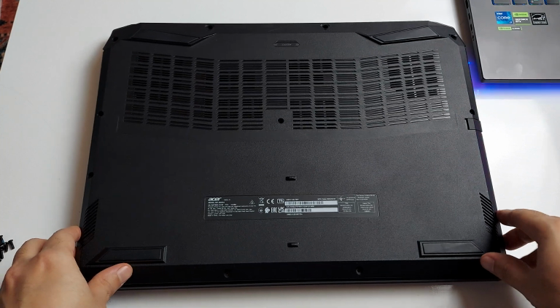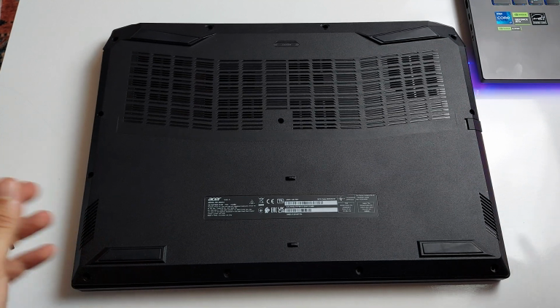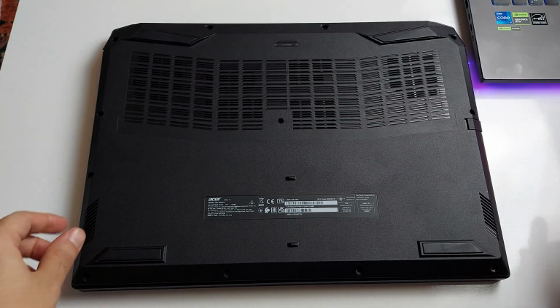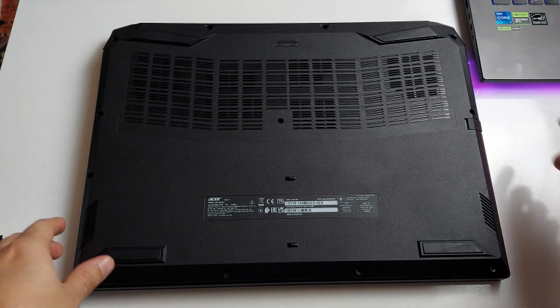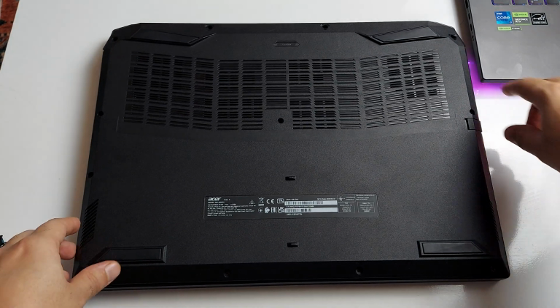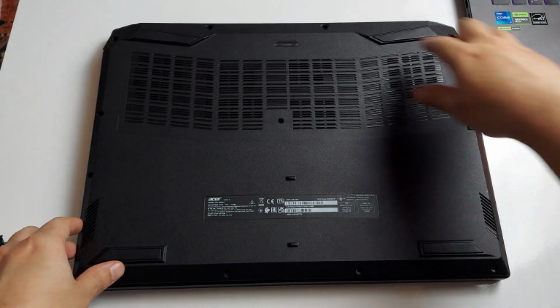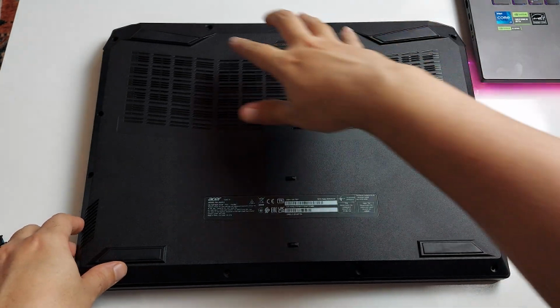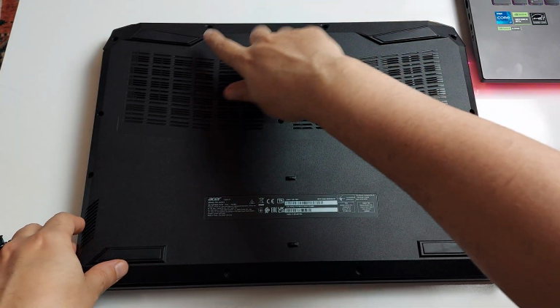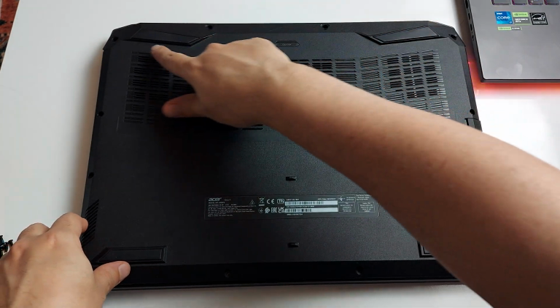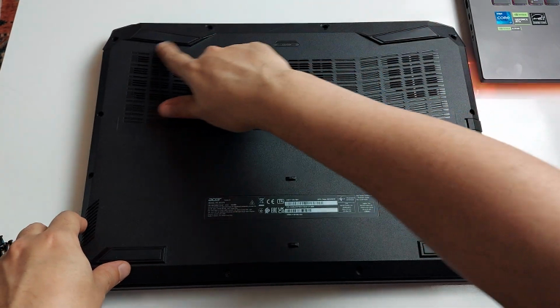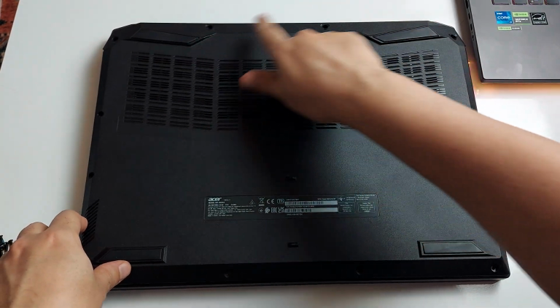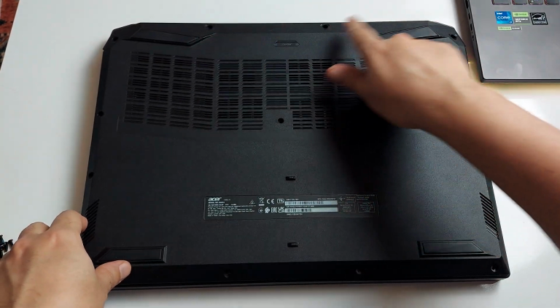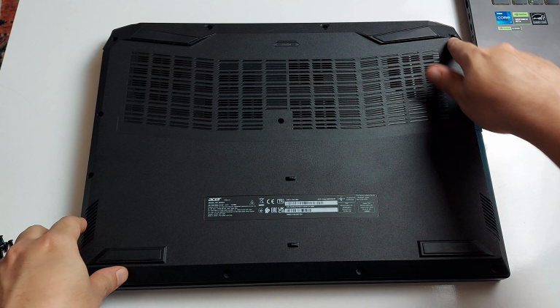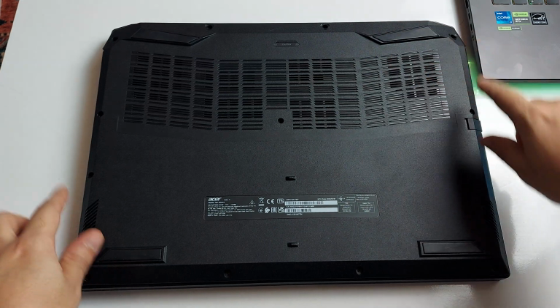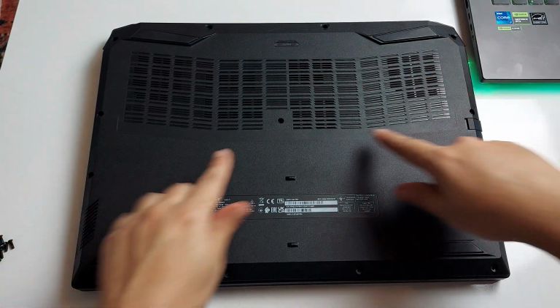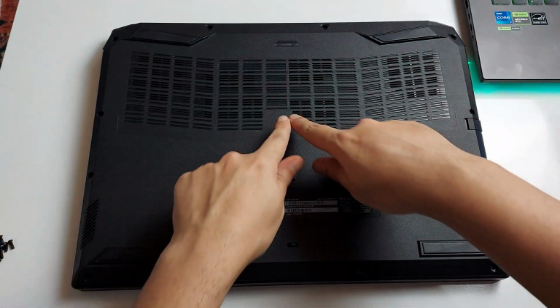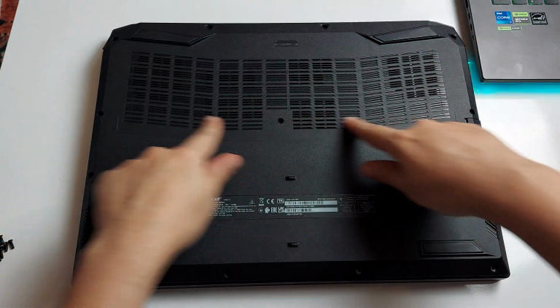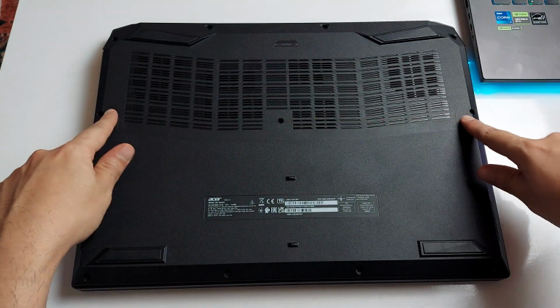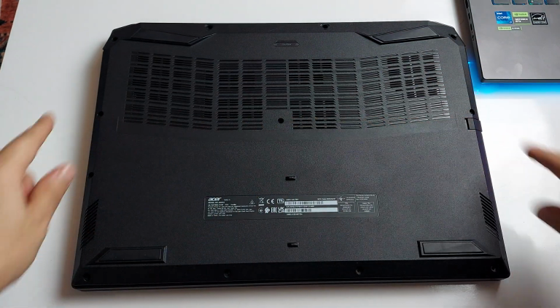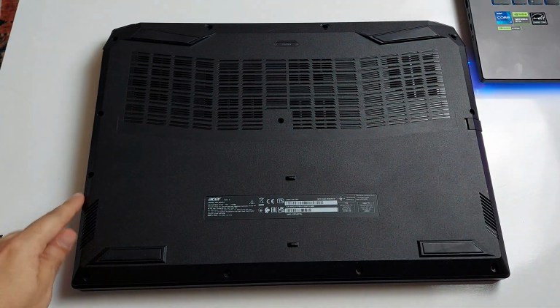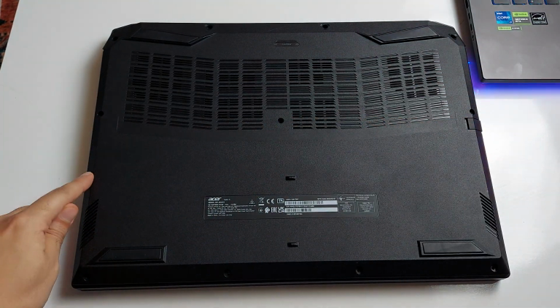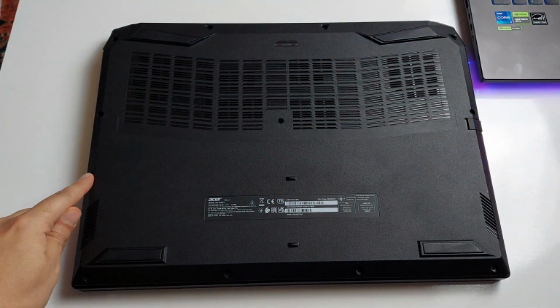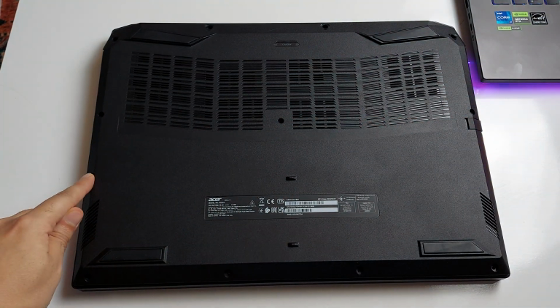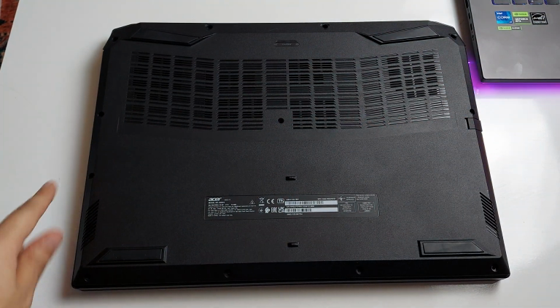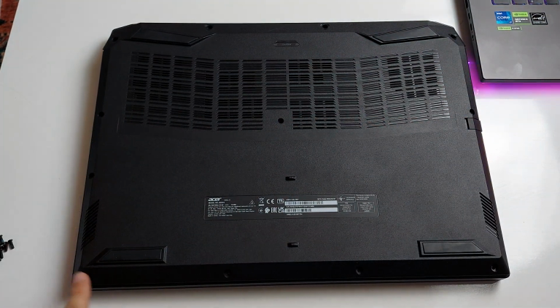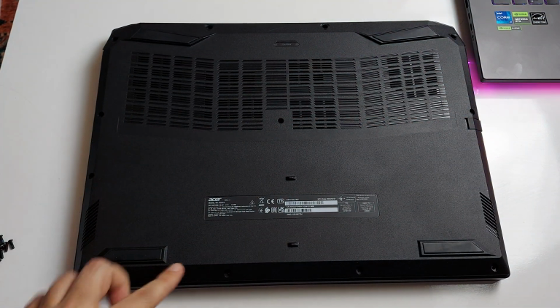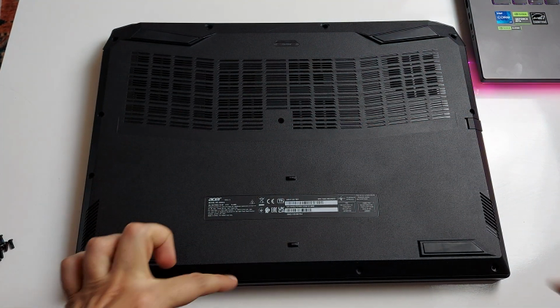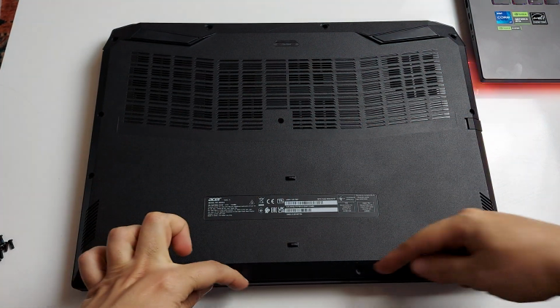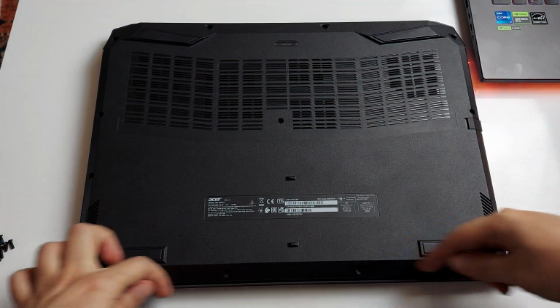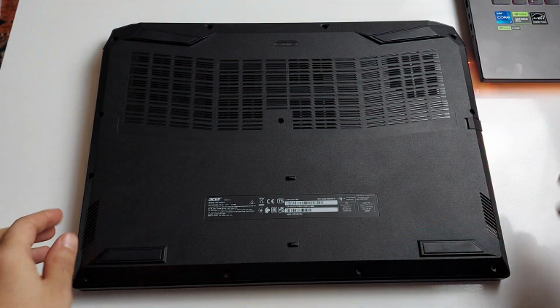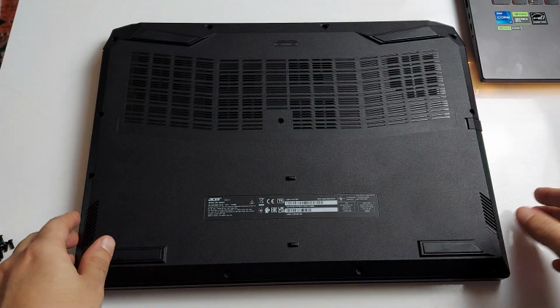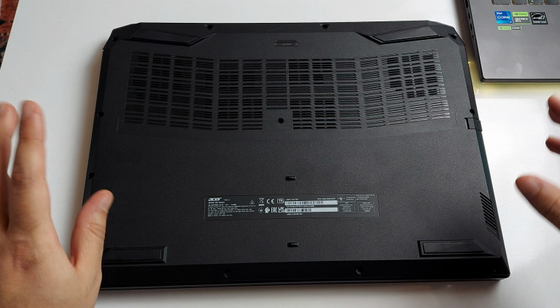So there are basically four screws on that side, three screws in the middle, one in the corner, and then four in the bottom.